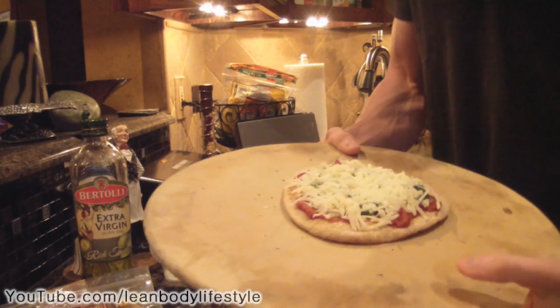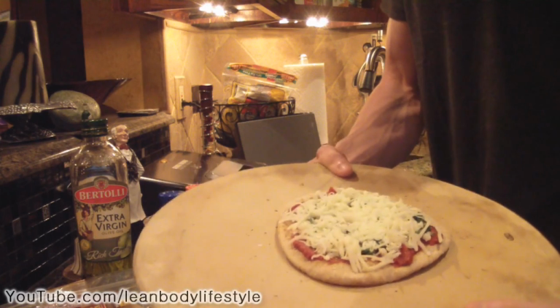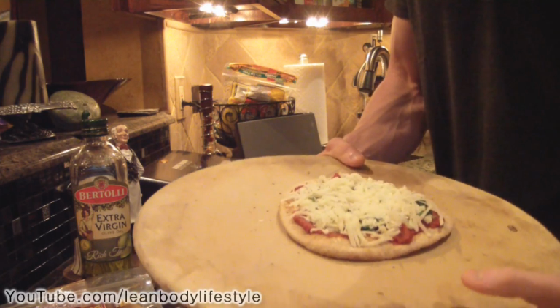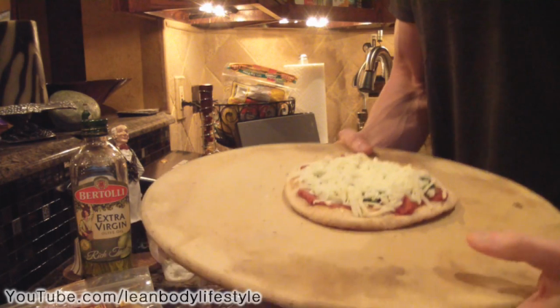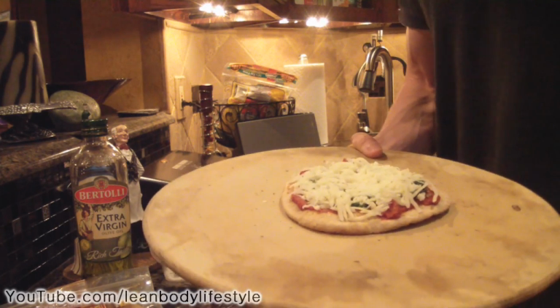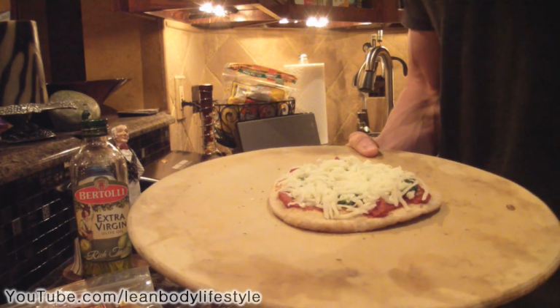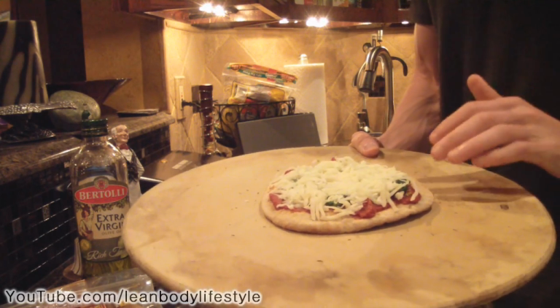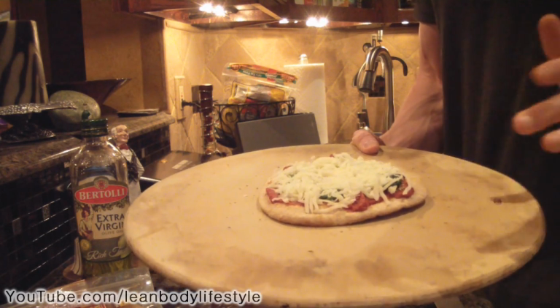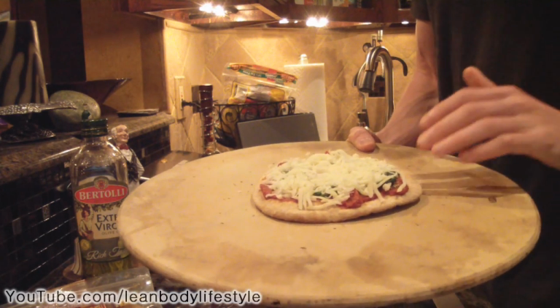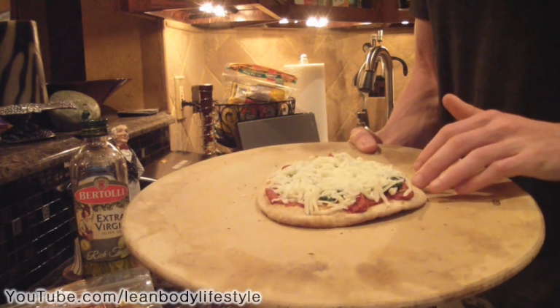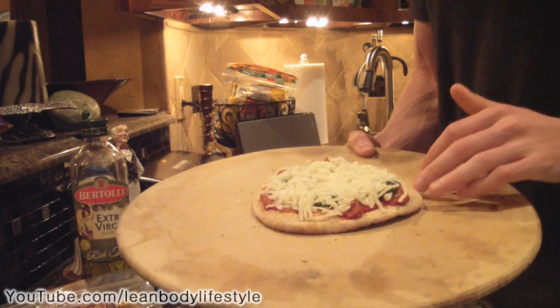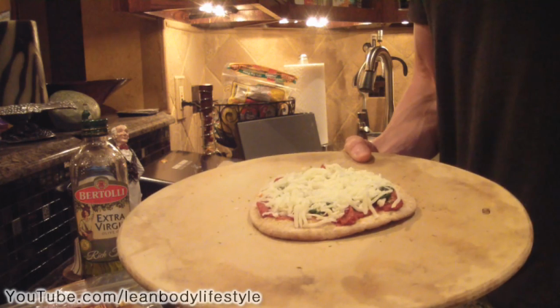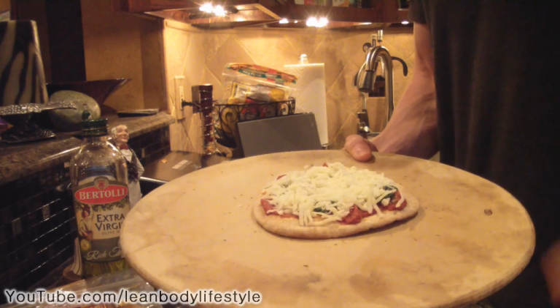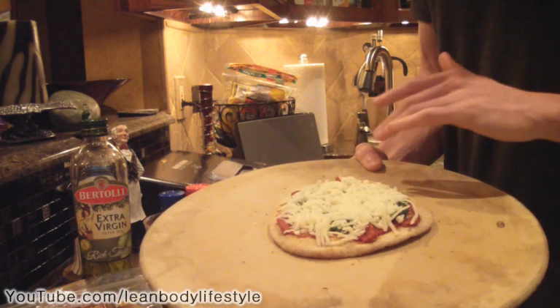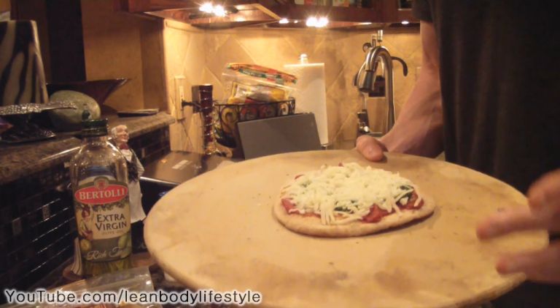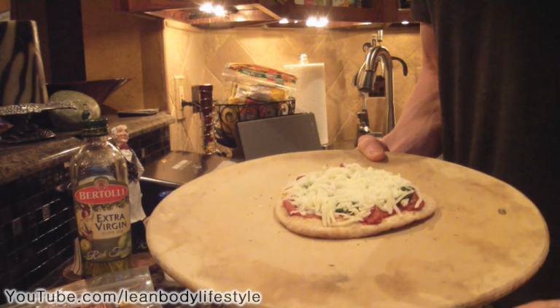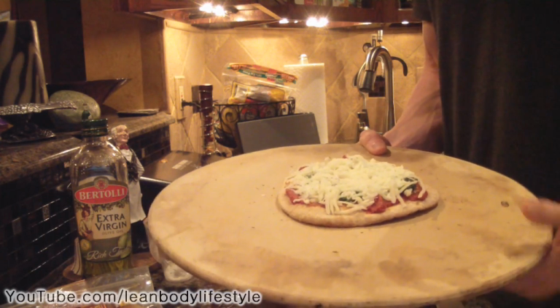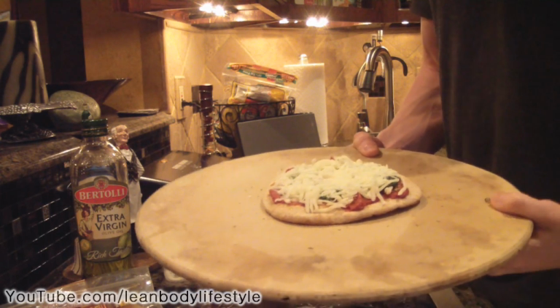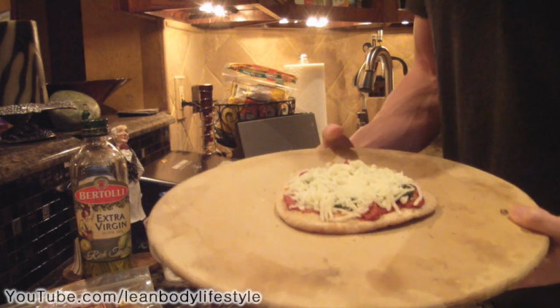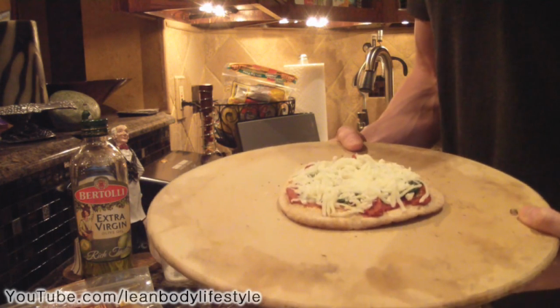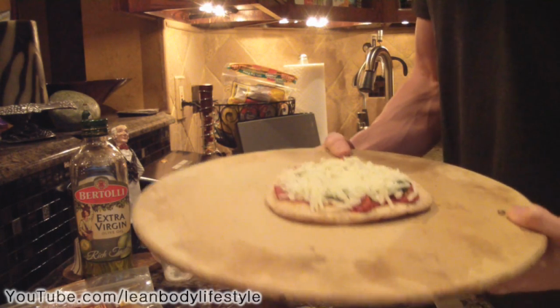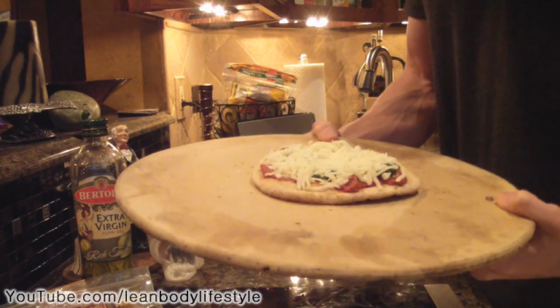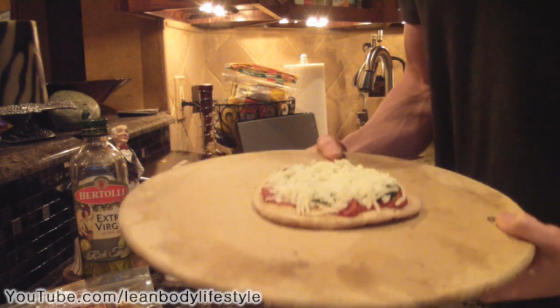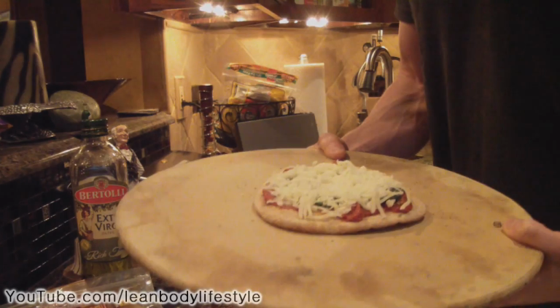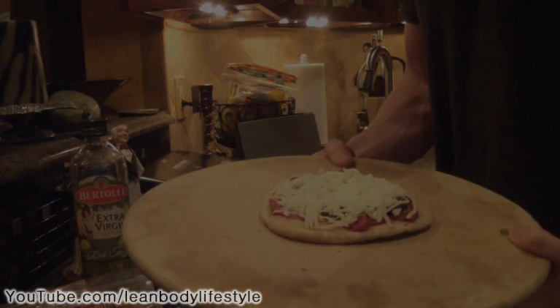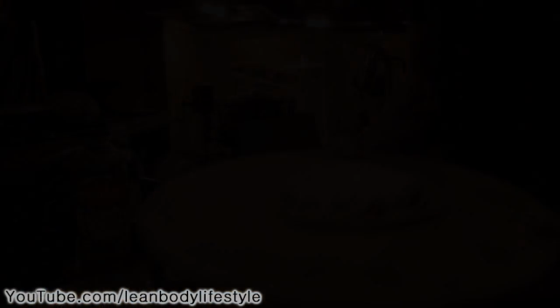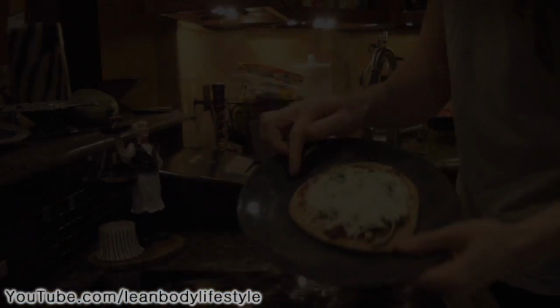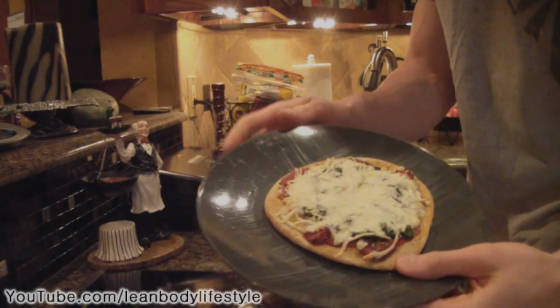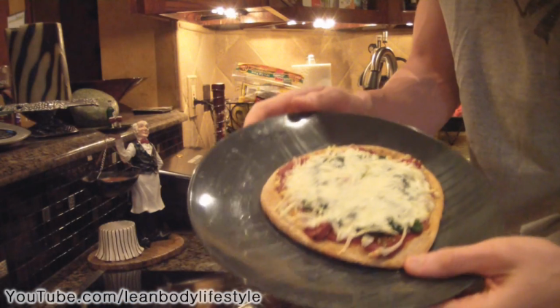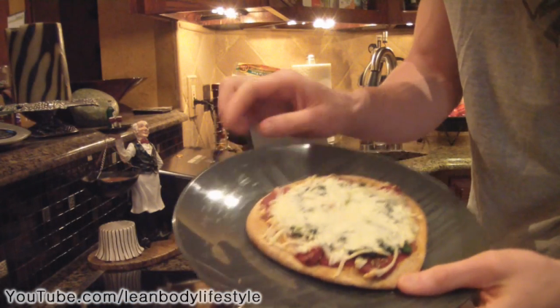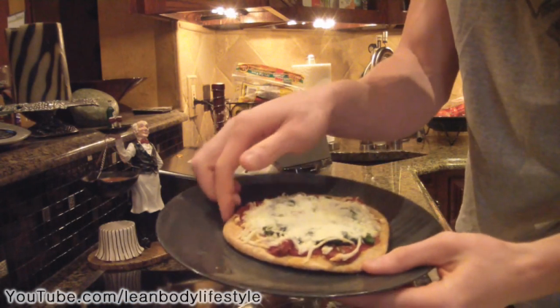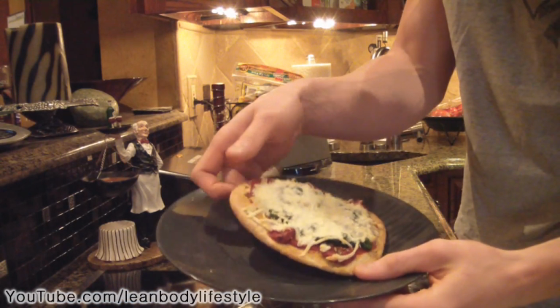The pizza is ready to go into the oven. We're going to bake it at 400 degrees for around 10 minutes, or just until the cheese melts. You don't want the cheese to burn, so I'll see you guys when it's done.